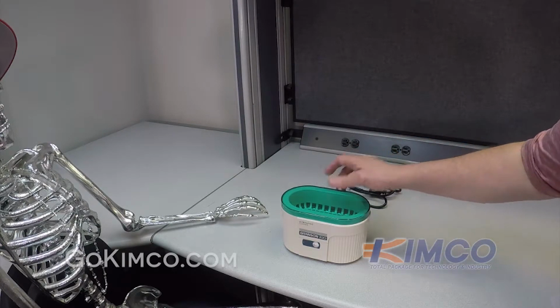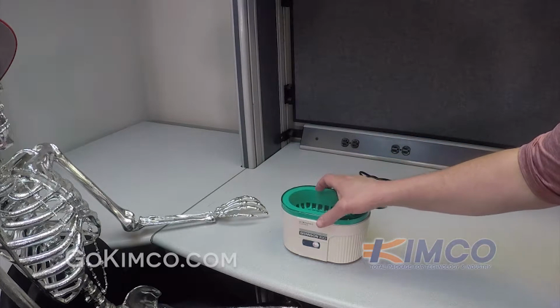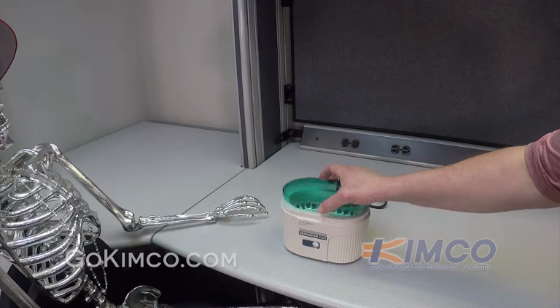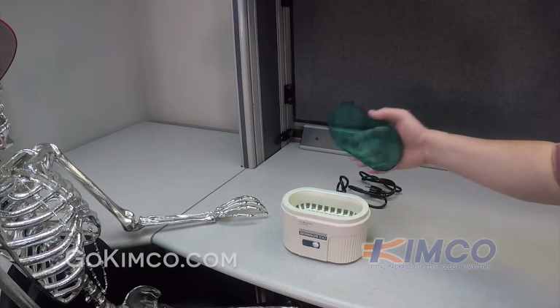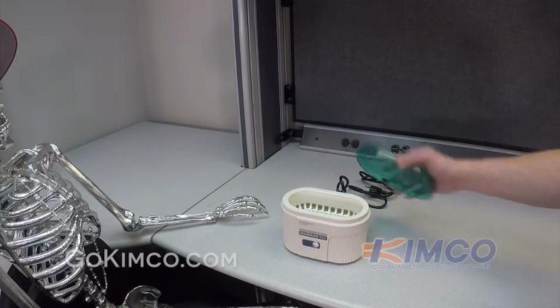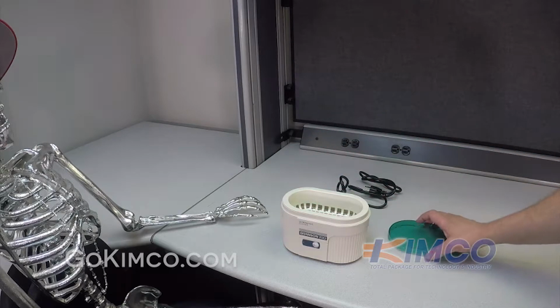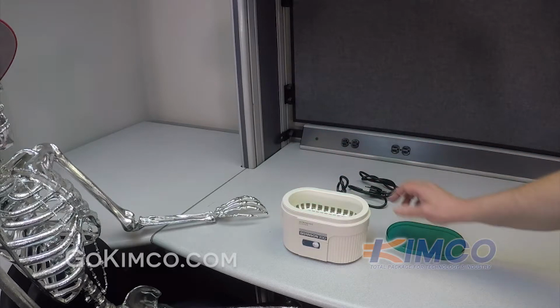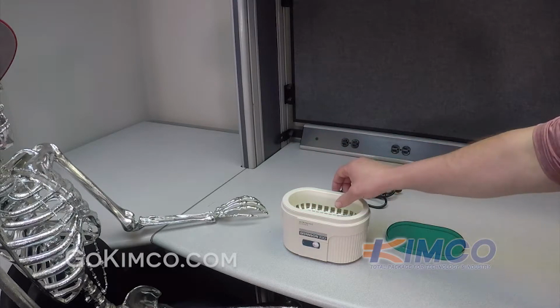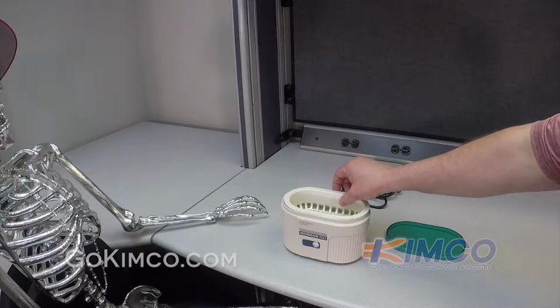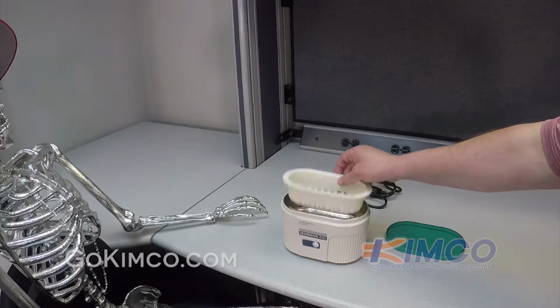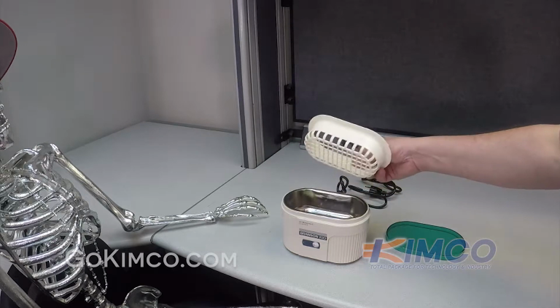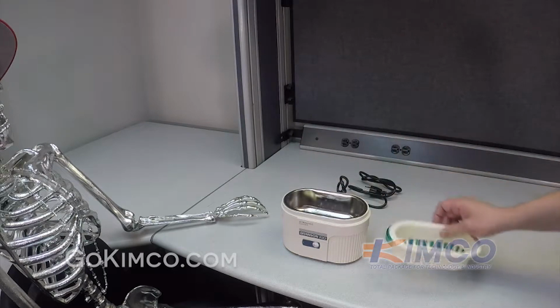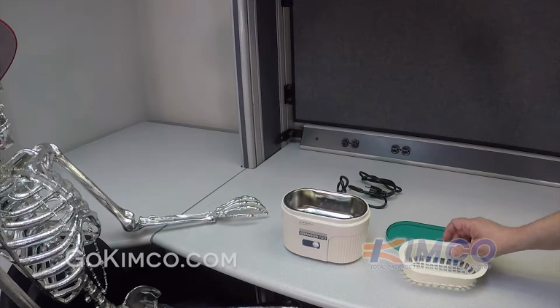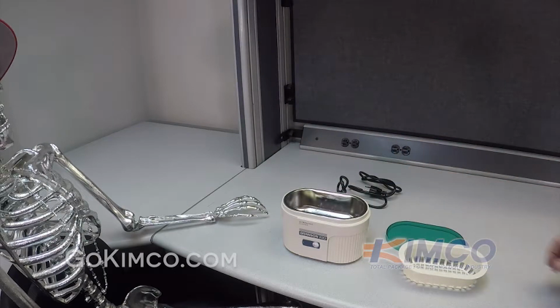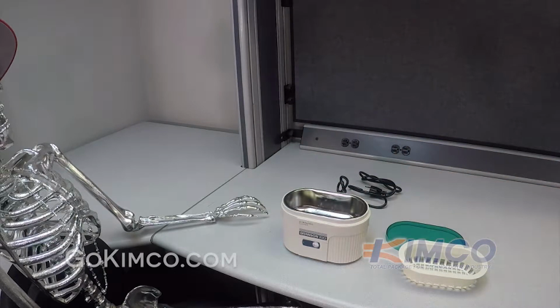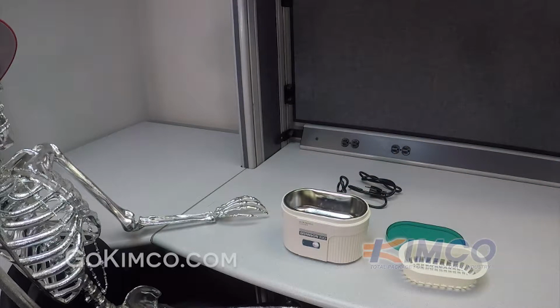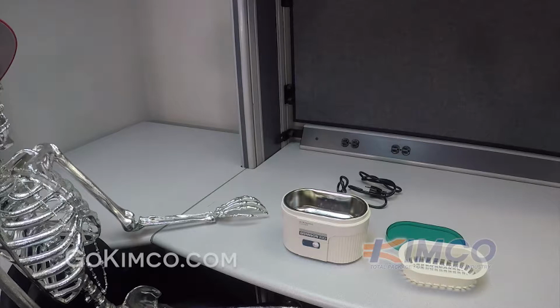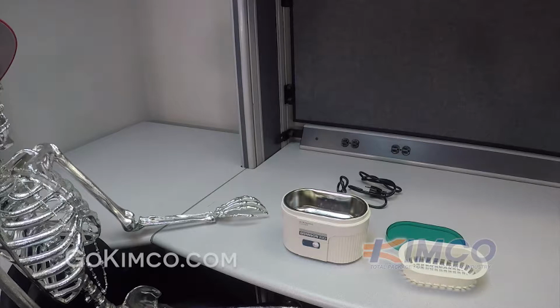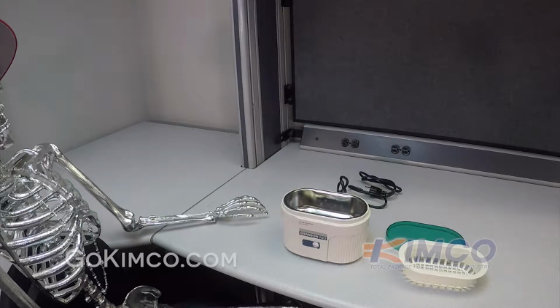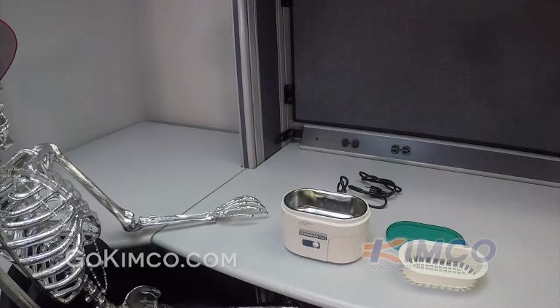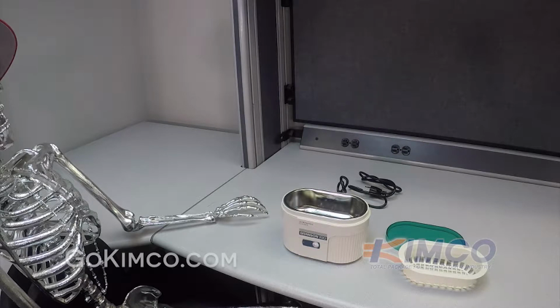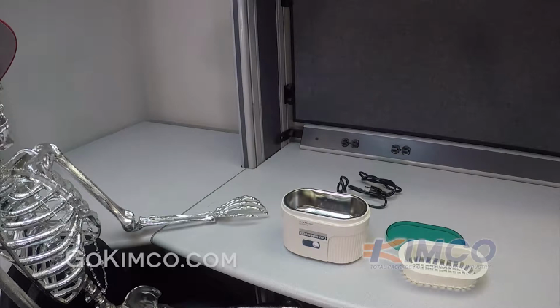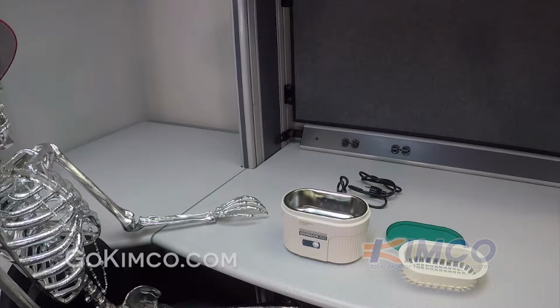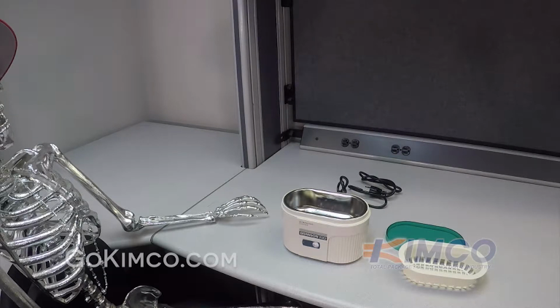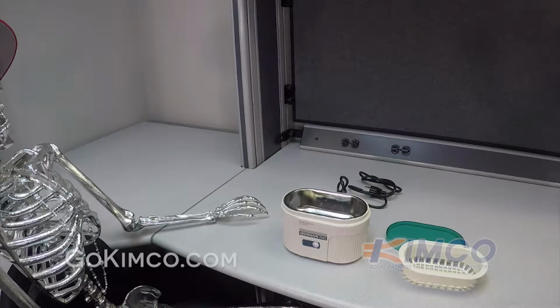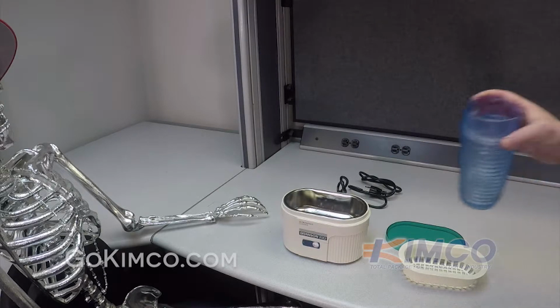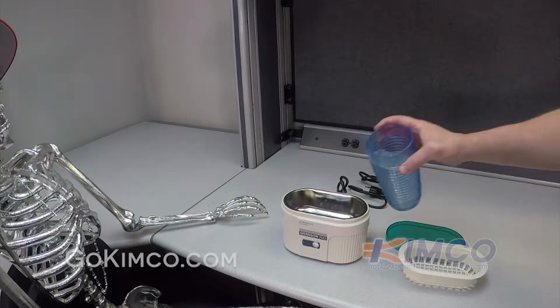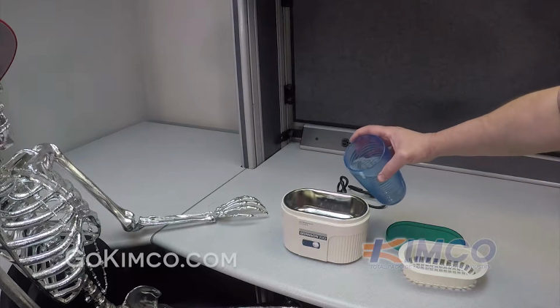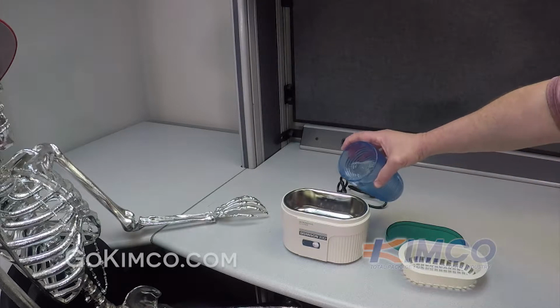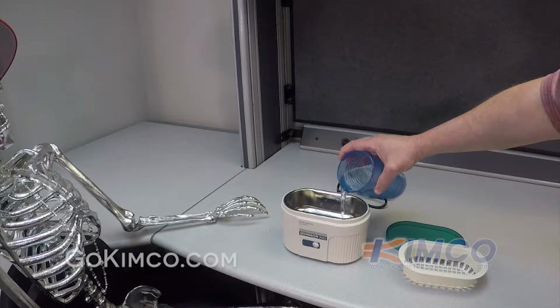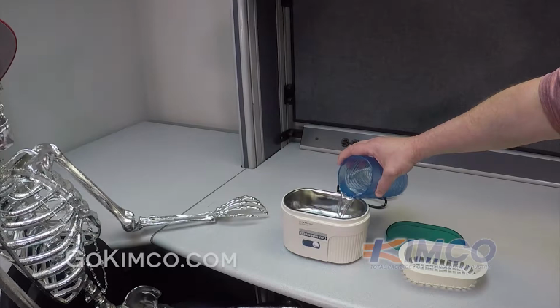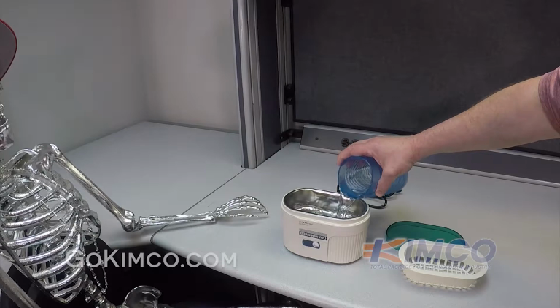We're going to add solution. First take the lid off, then we're going to take the basket out, and we're going to add solution. That solution happens to be water, so in this case we'll add water.